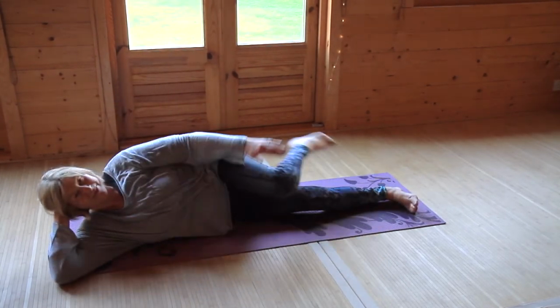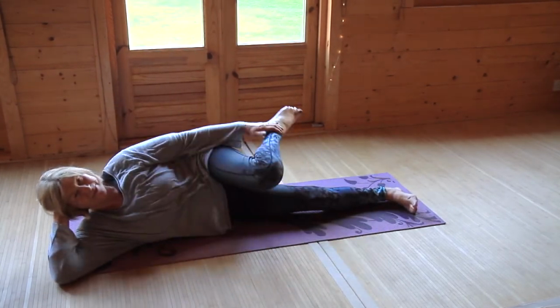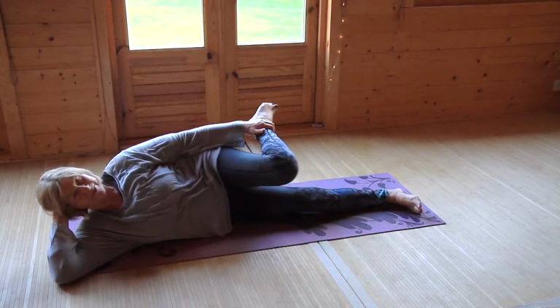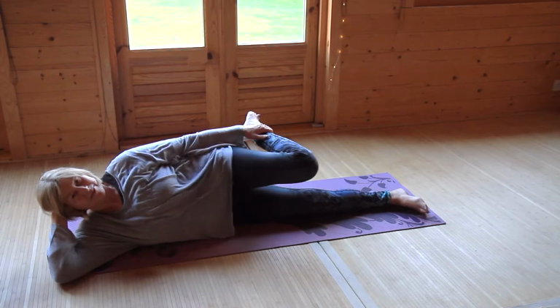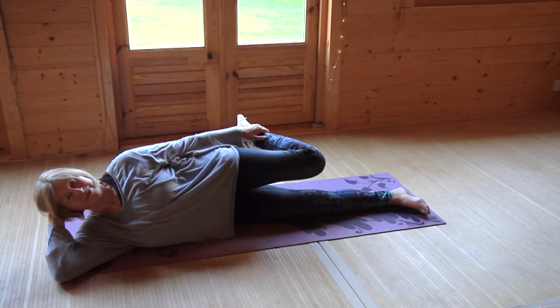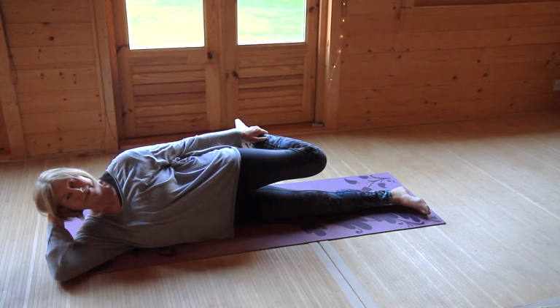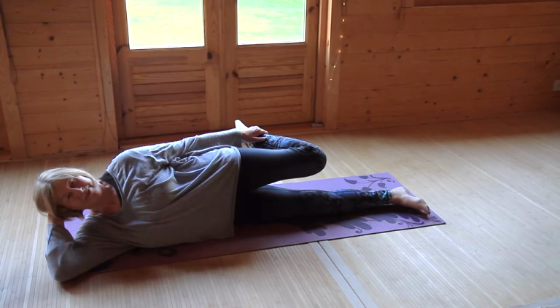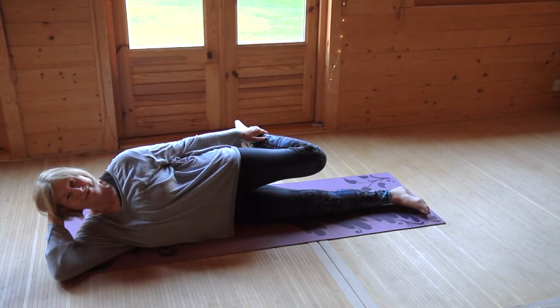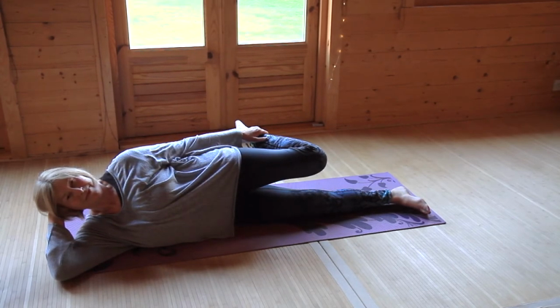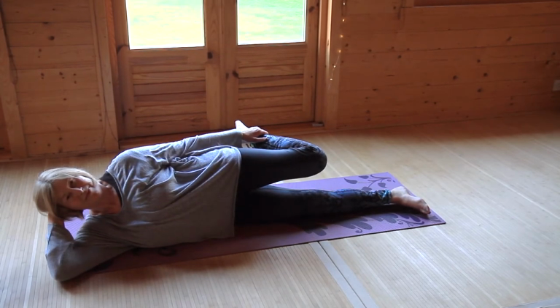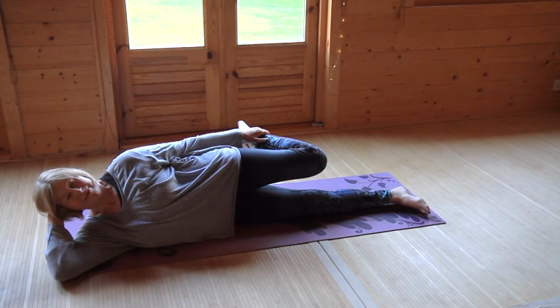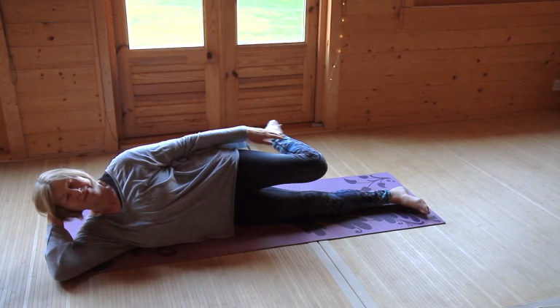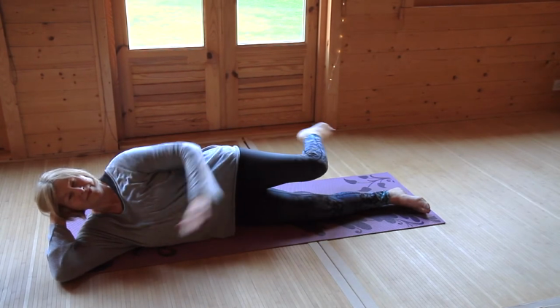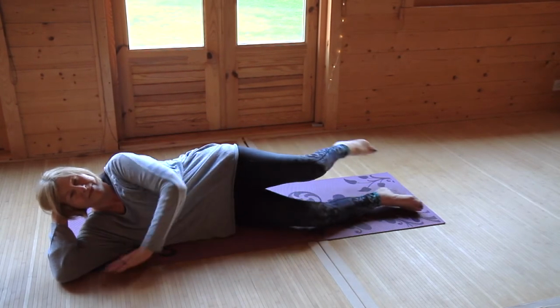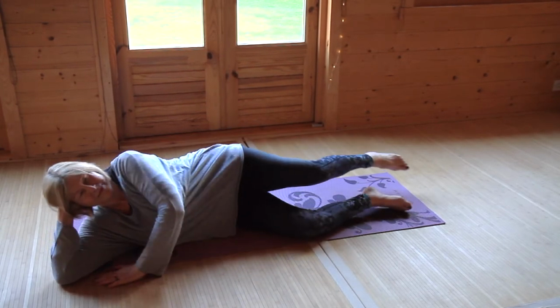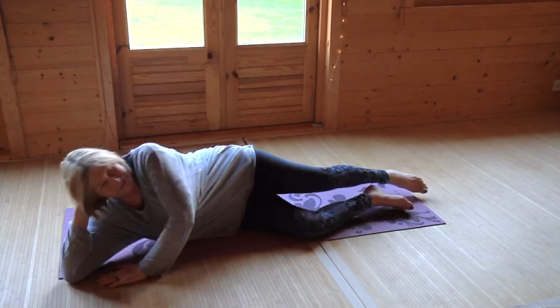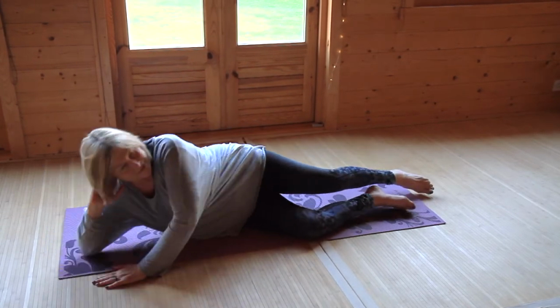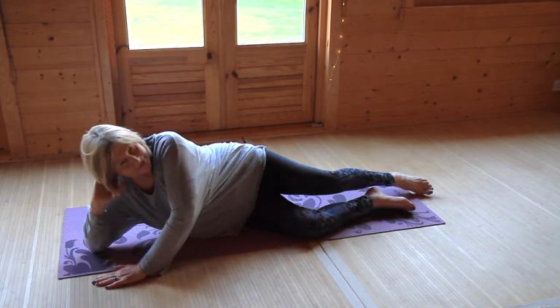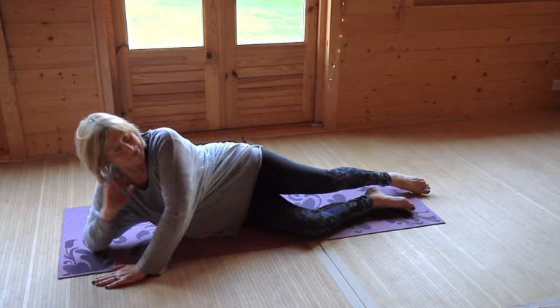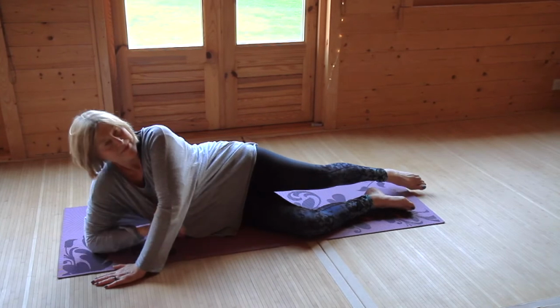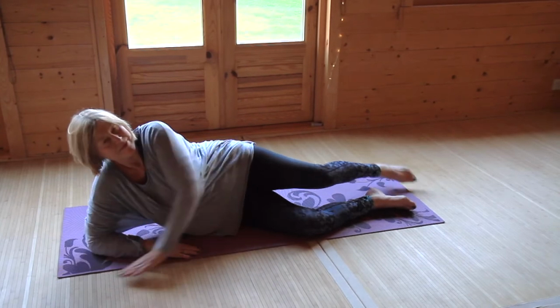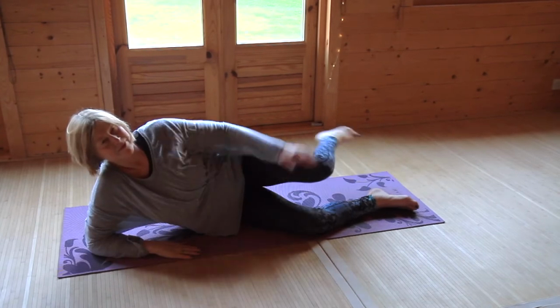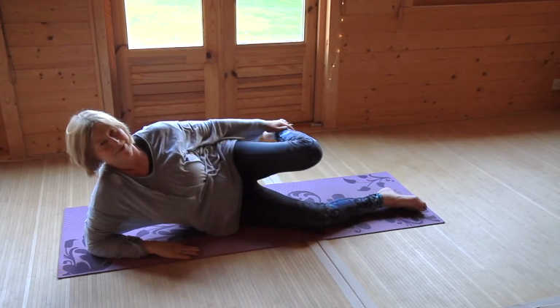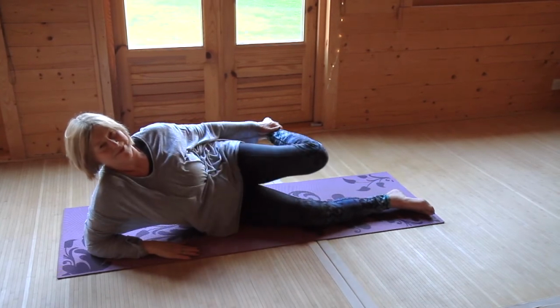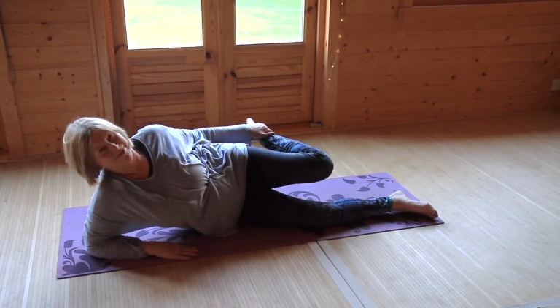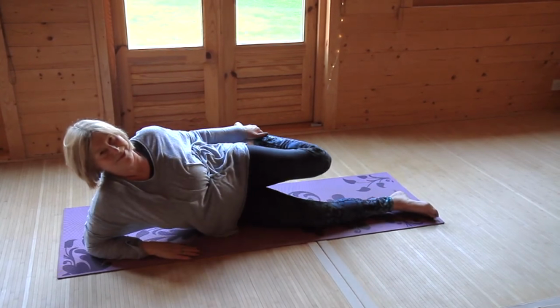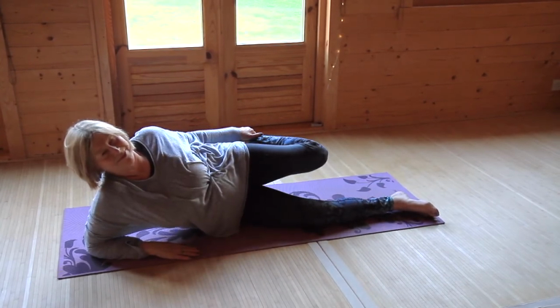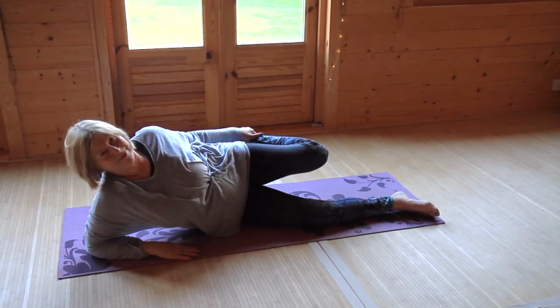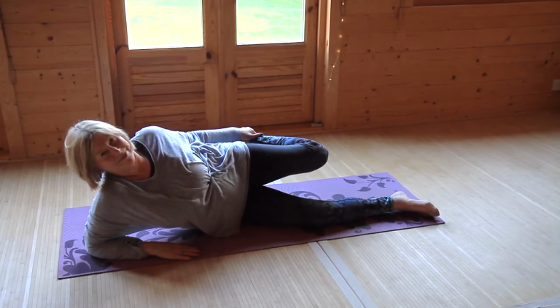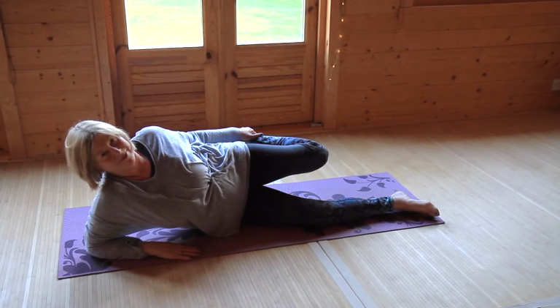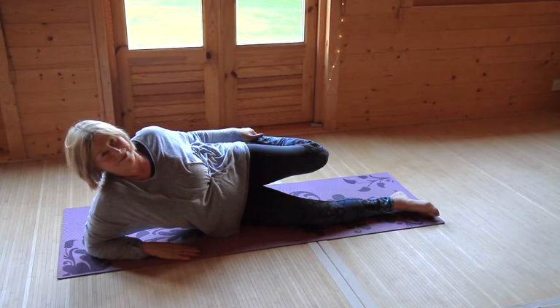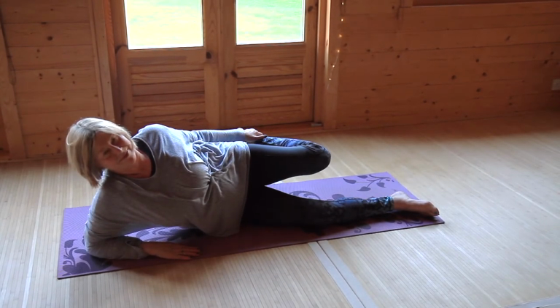This simple super booster works for anyone, anywhere, anytime. You'll also find this stretch in yoga's elegant standing dancers pose.